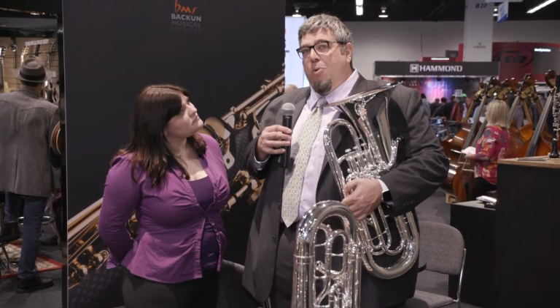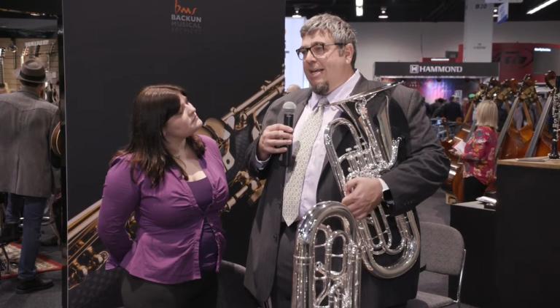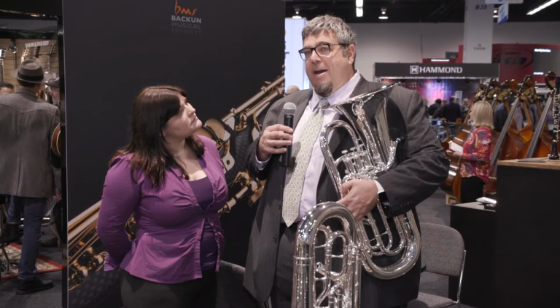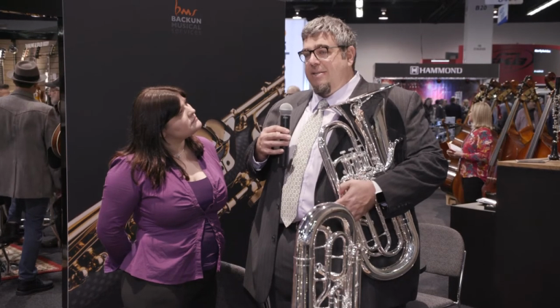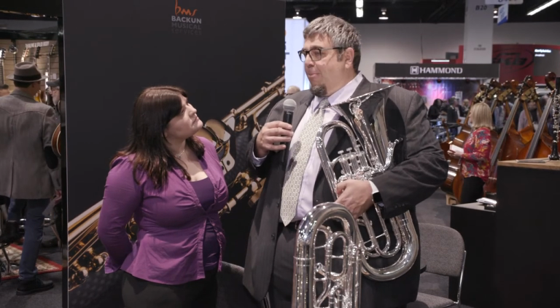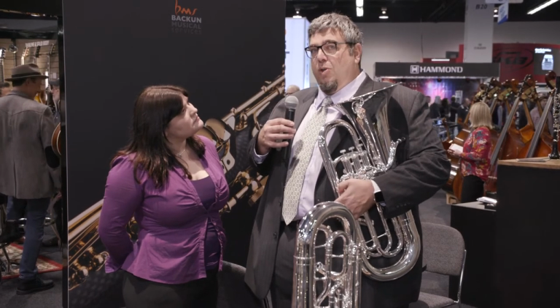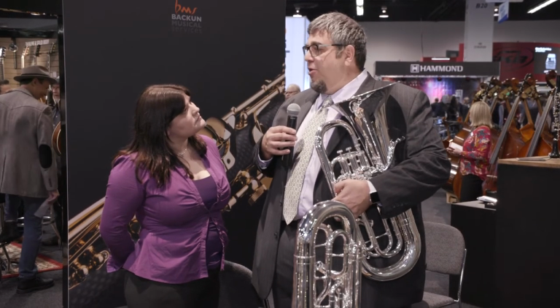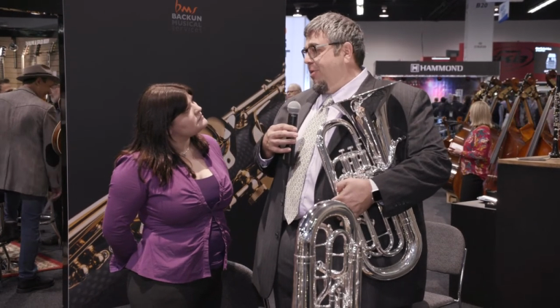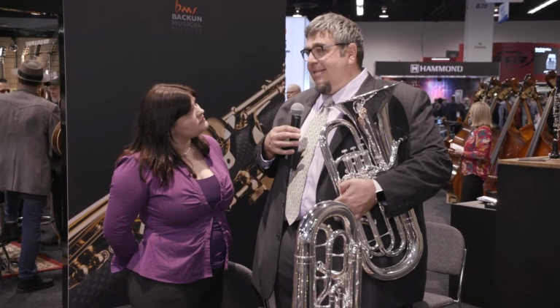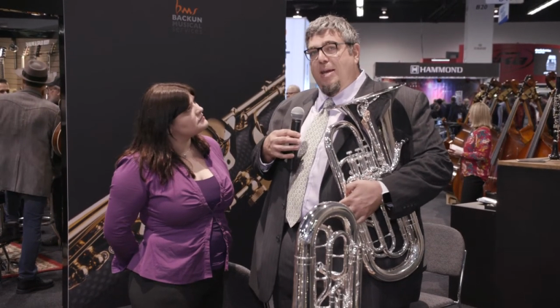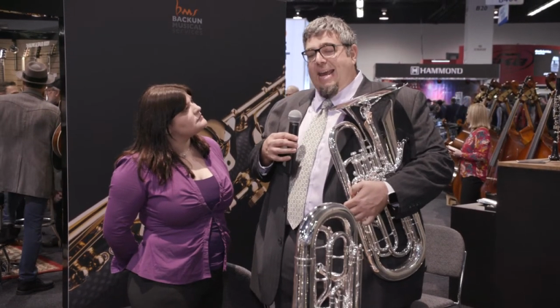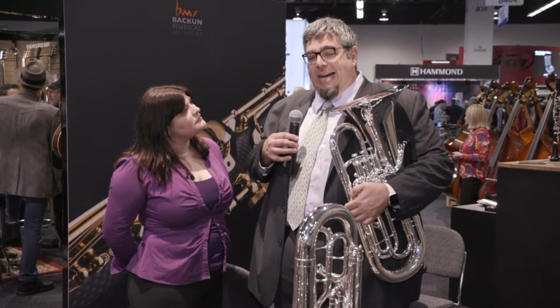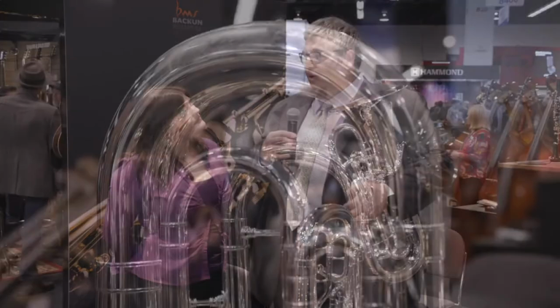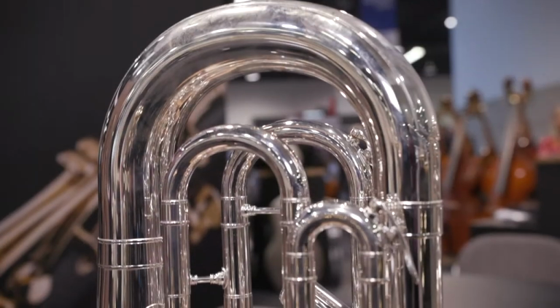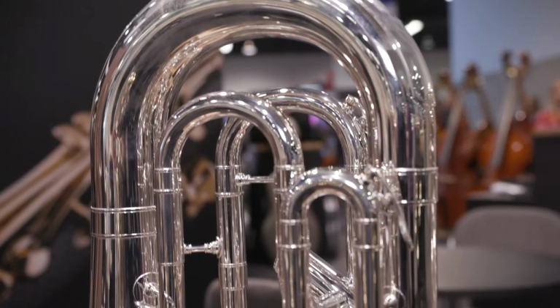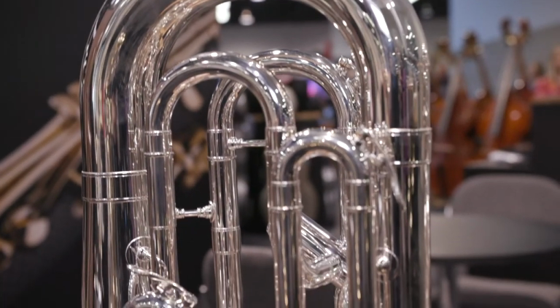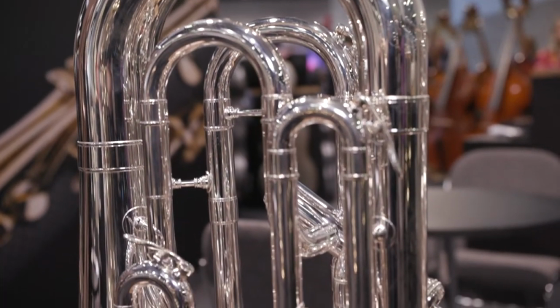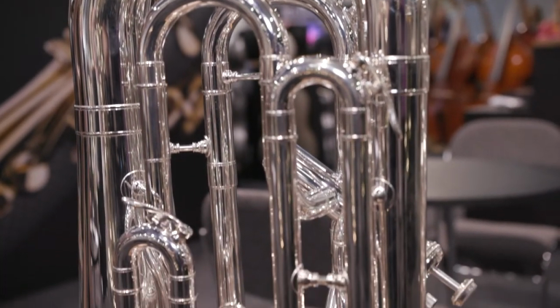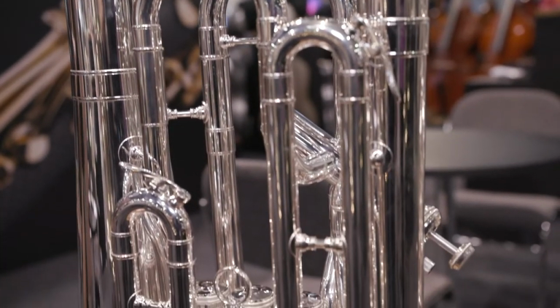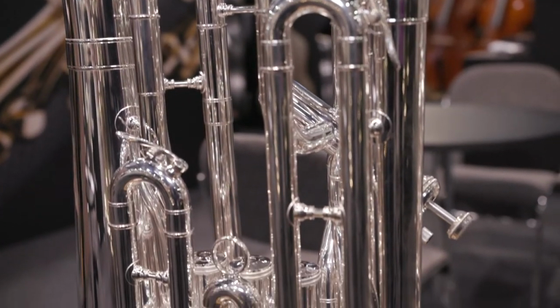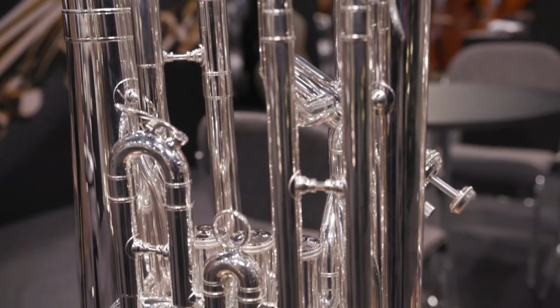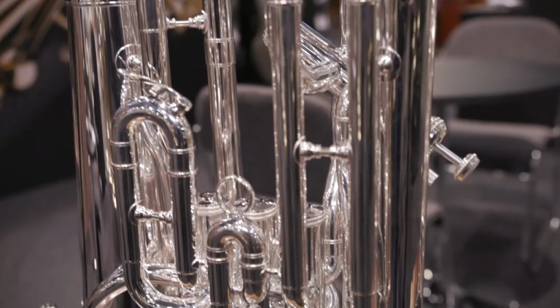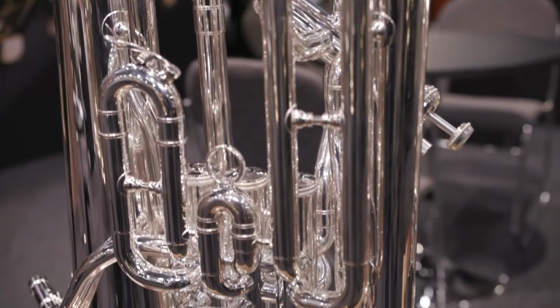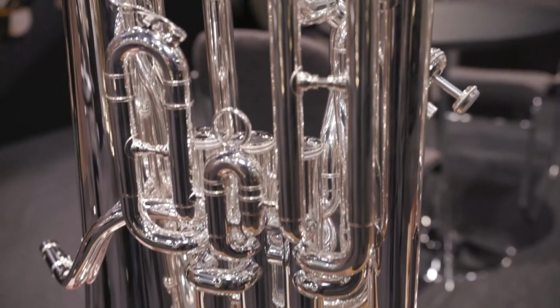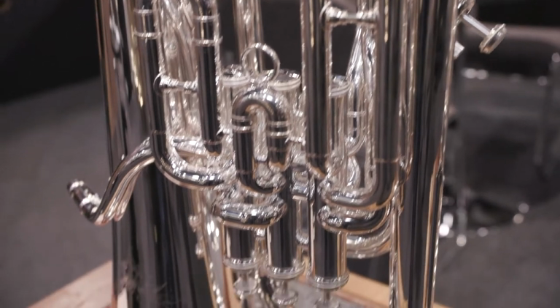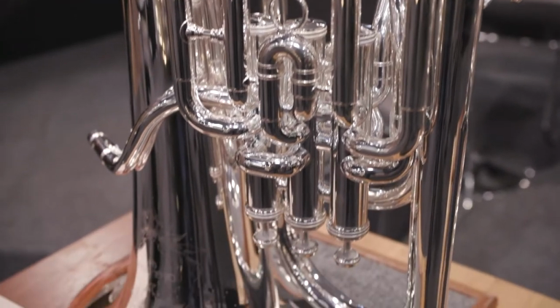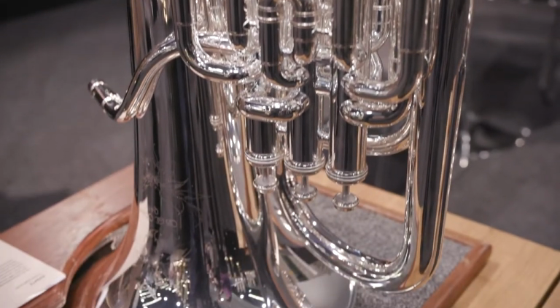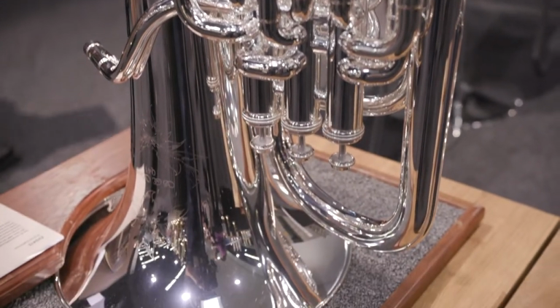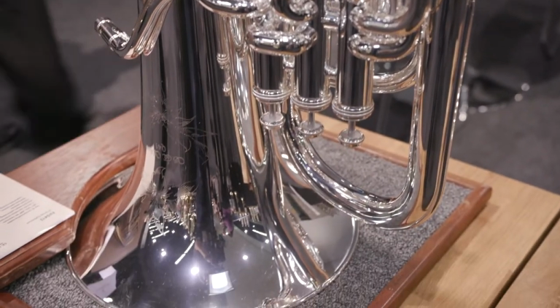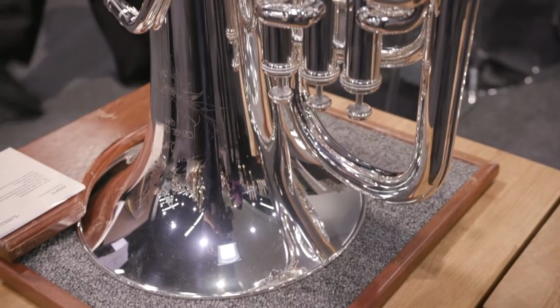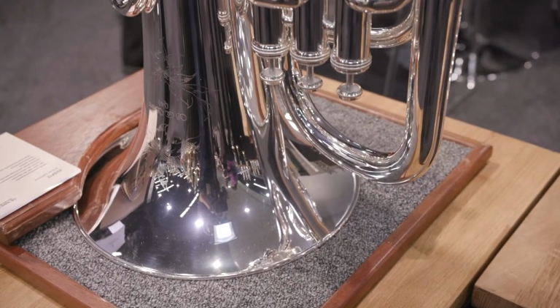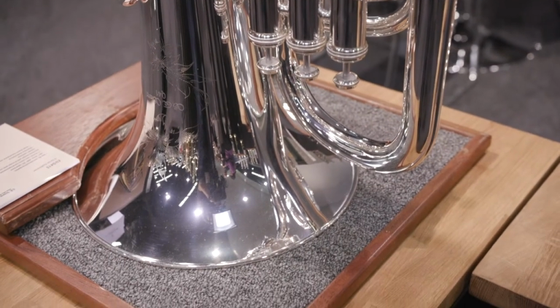What we're really excited about is the collaboration with Shires being able to make this instrument. It's incredible and its price point is just thousands less than anything that's close in the market, so it will be much more affordable and available for a wider range of people.